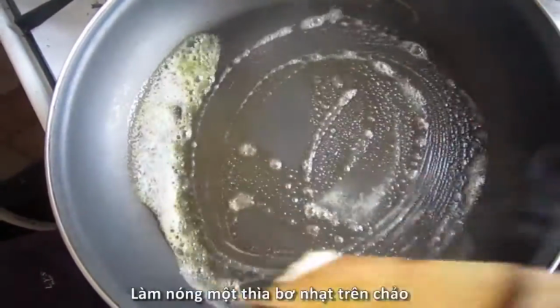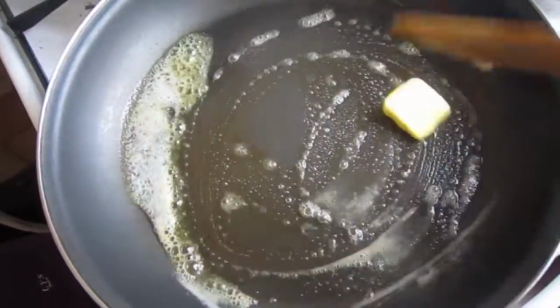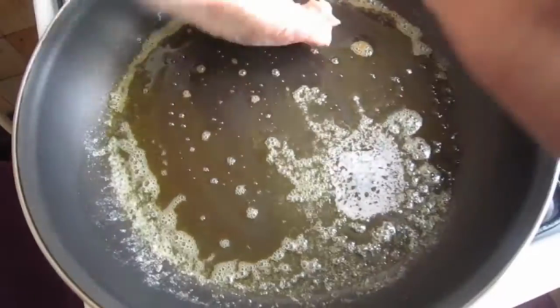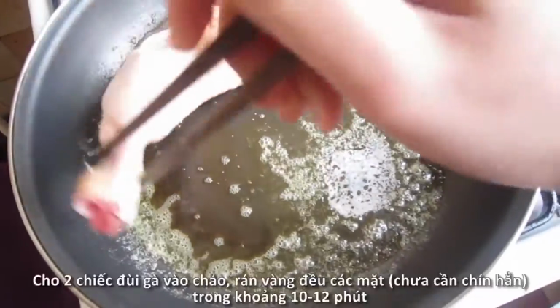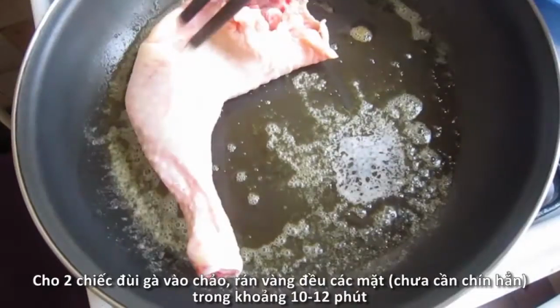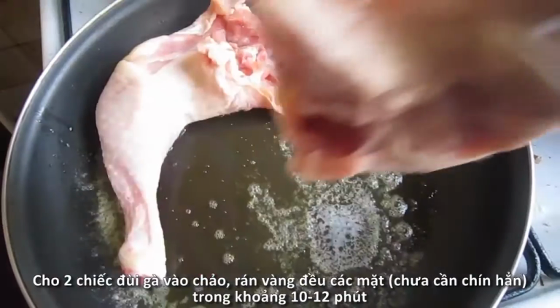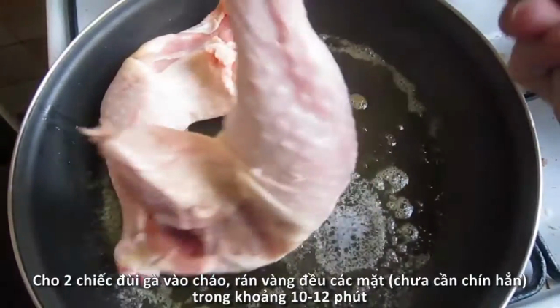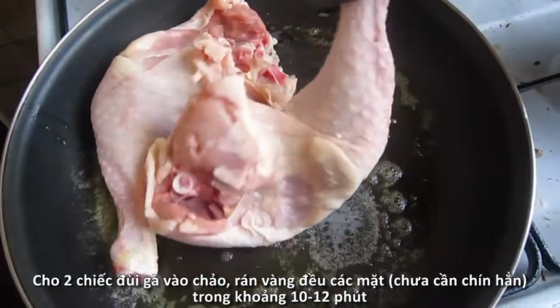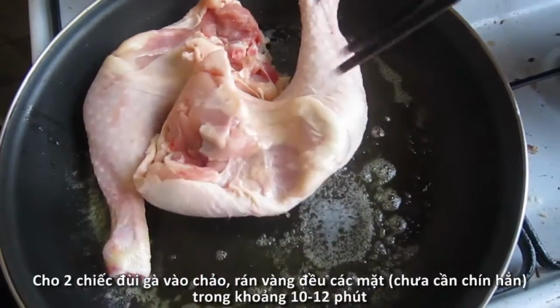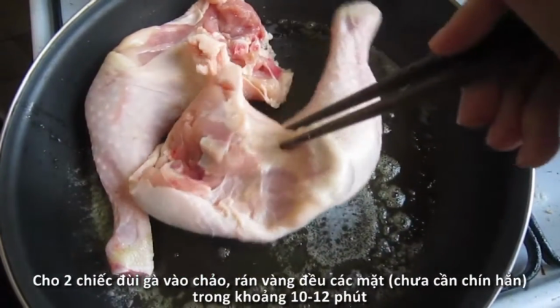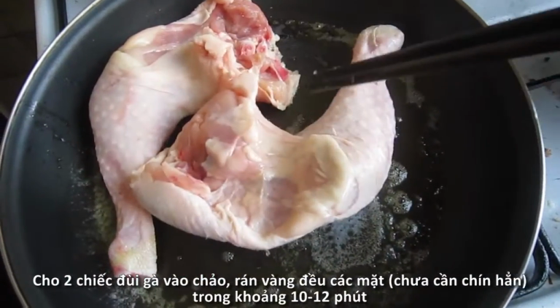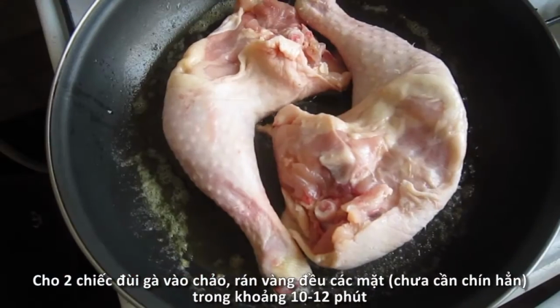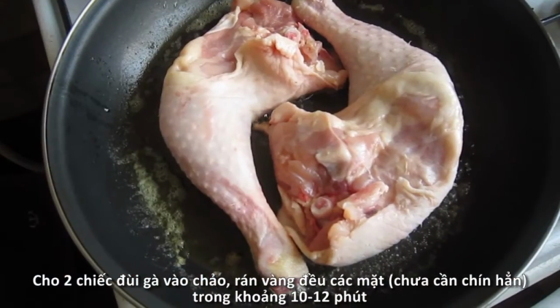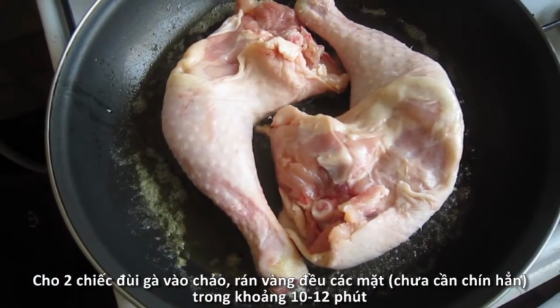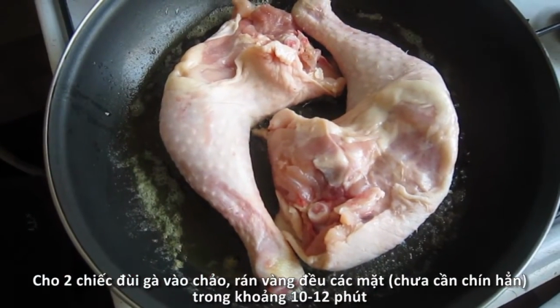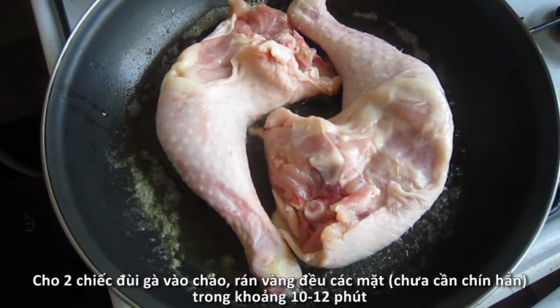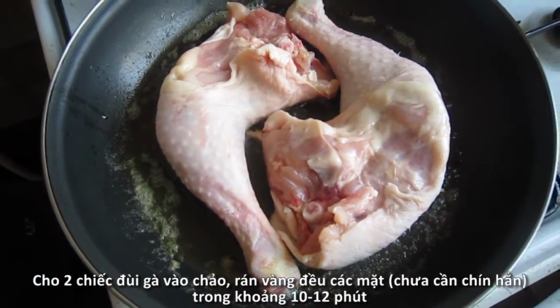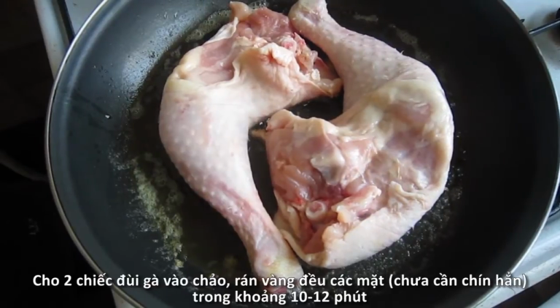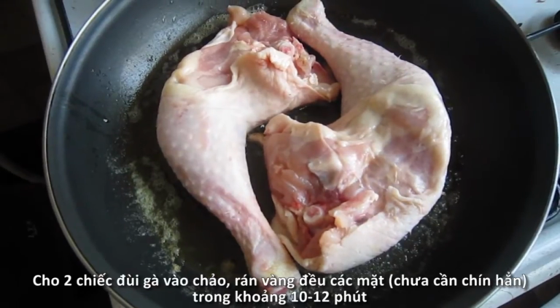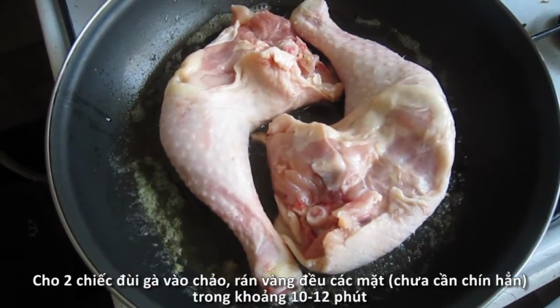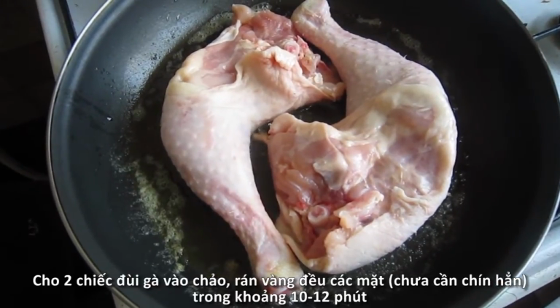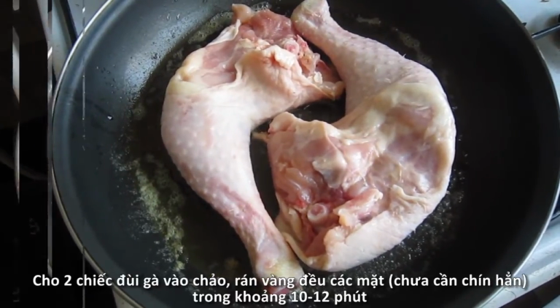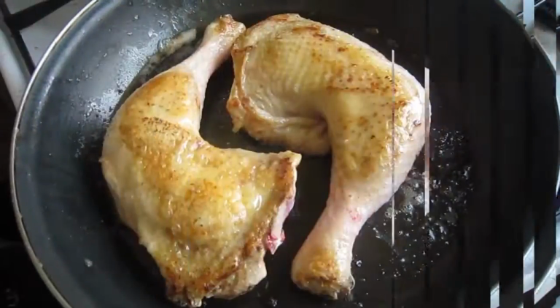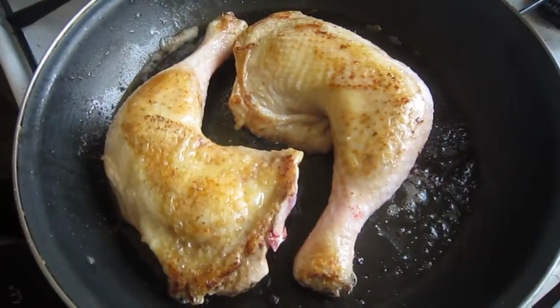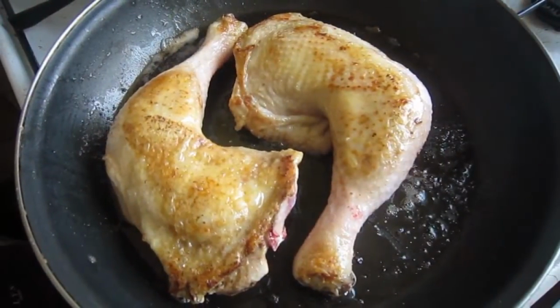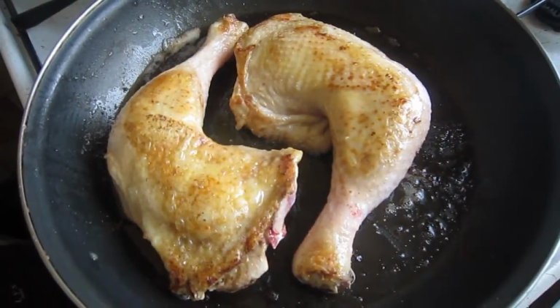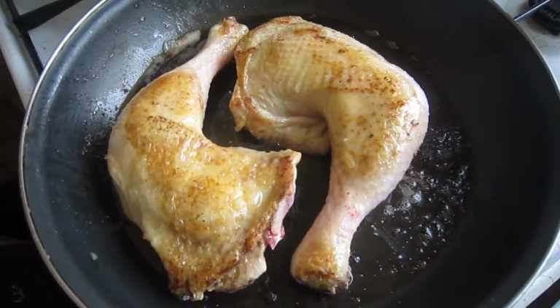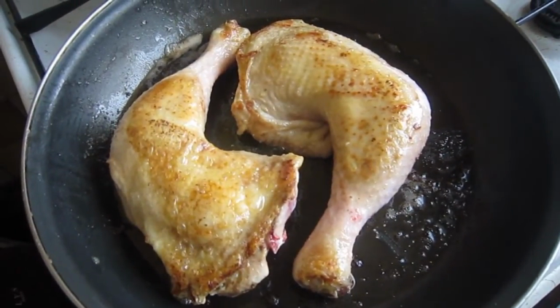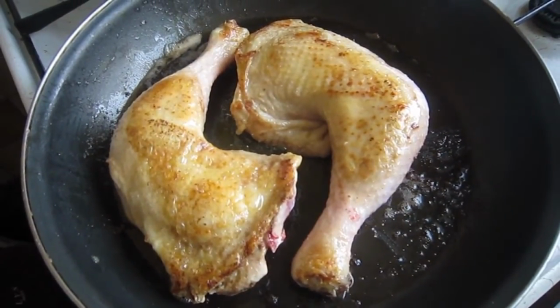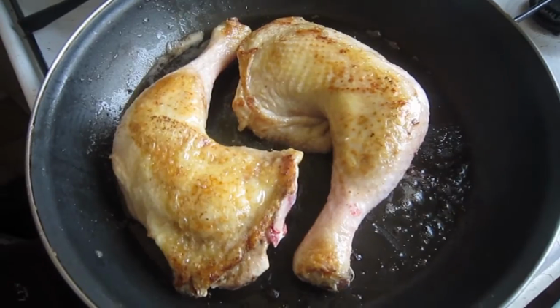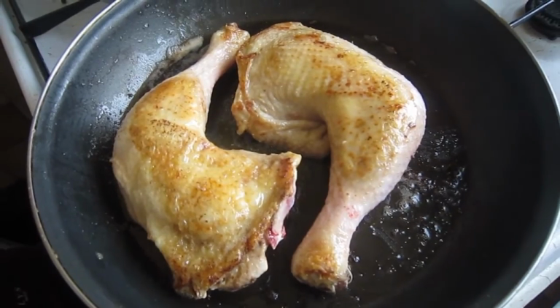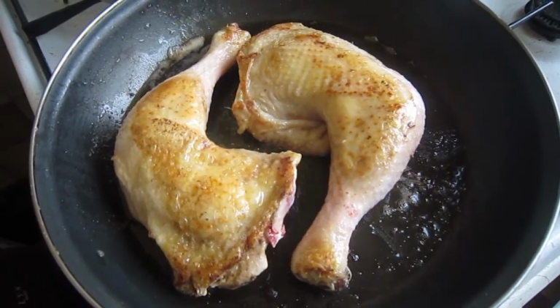Heat a large frying pan over medium-high heat and melt in 1 tbsp unsalted butter. Put in 2 chicken legs and pan fry them until golden brown on both sides, about 10-12 minutes. They don't need to be cooked all the way at this stage.